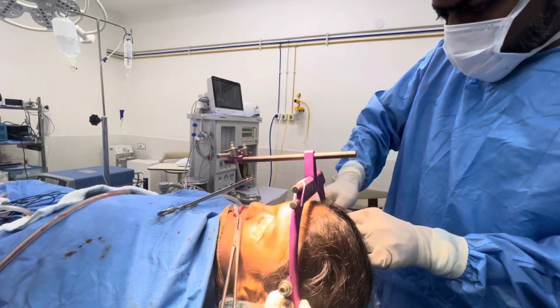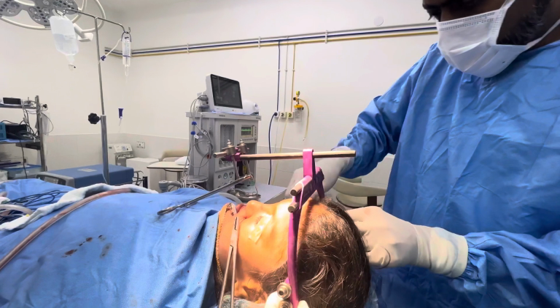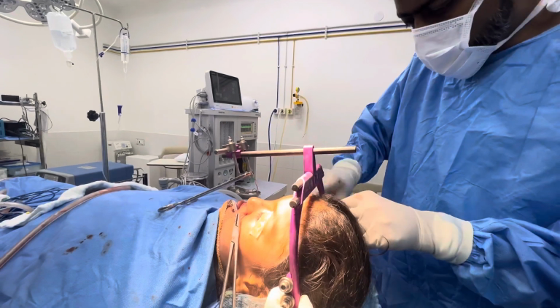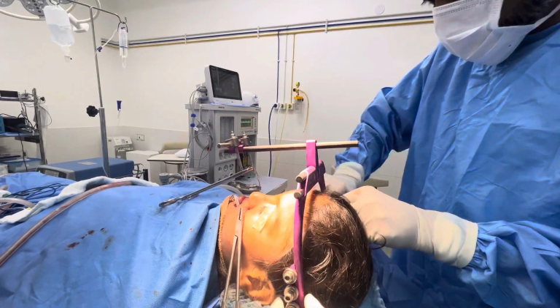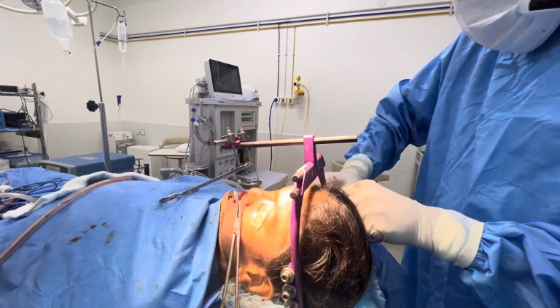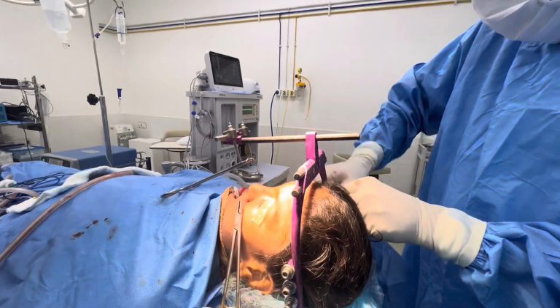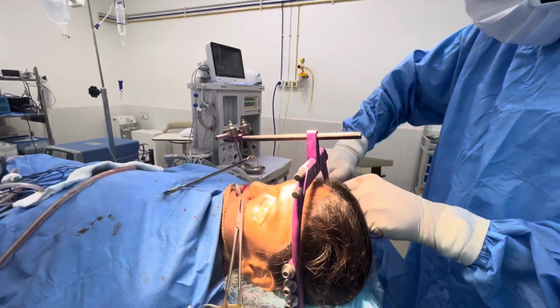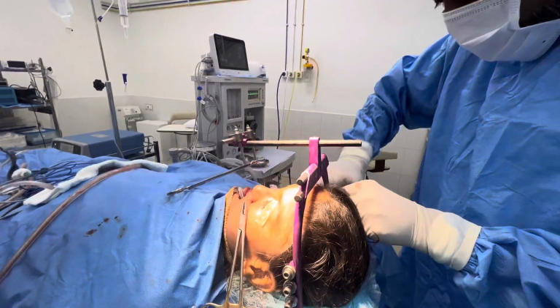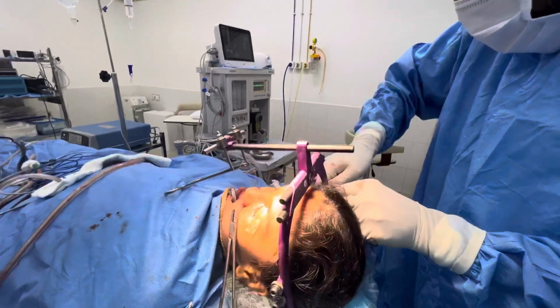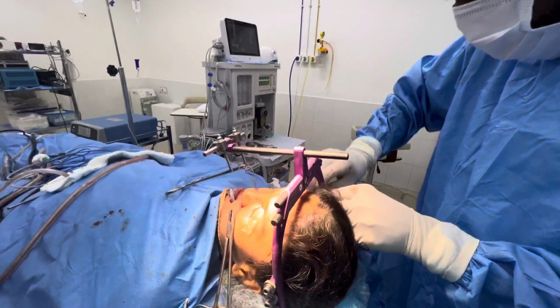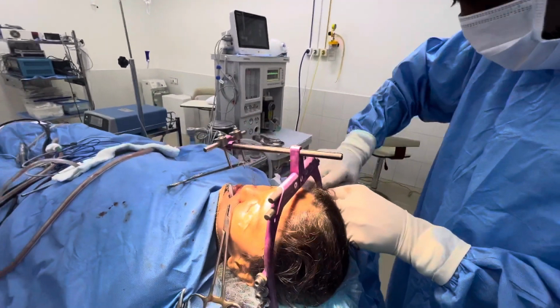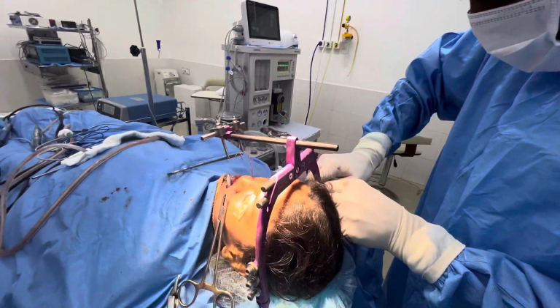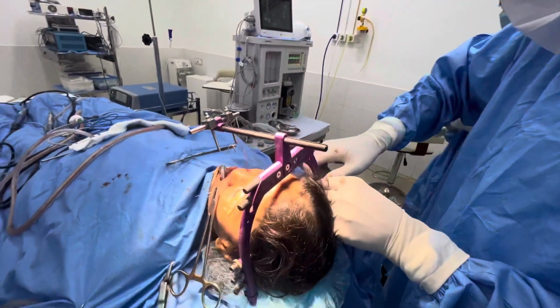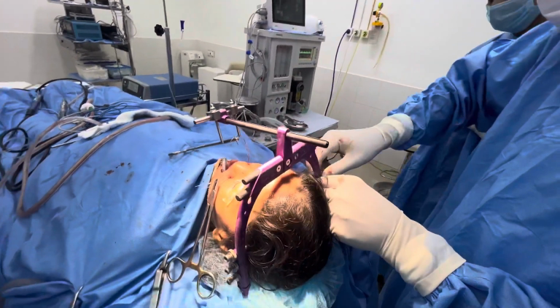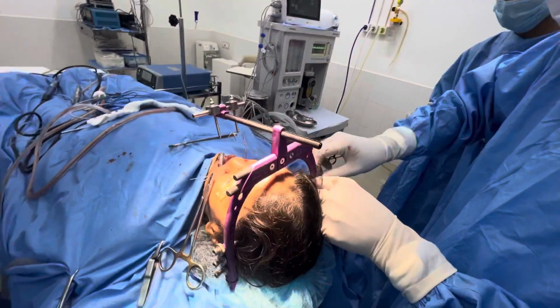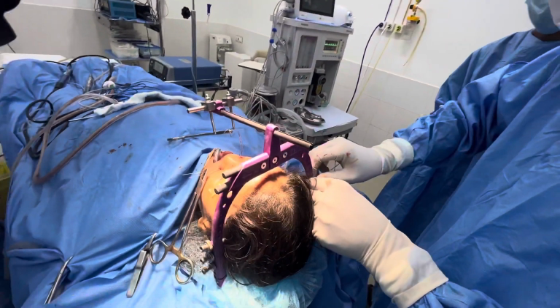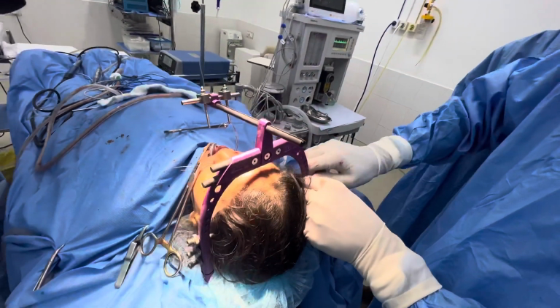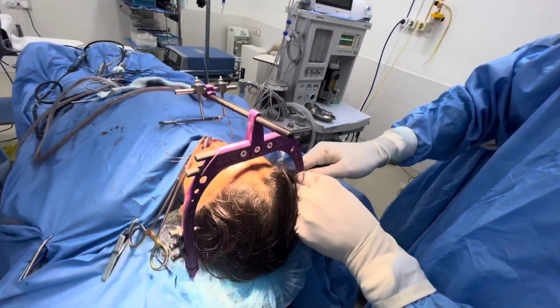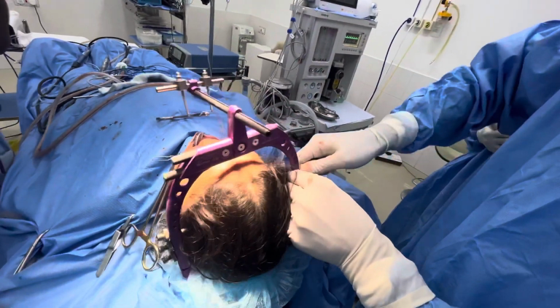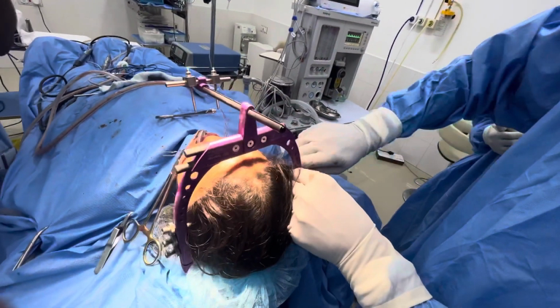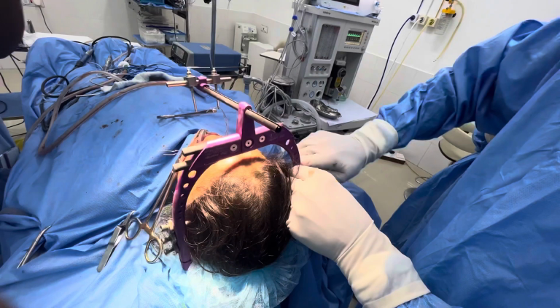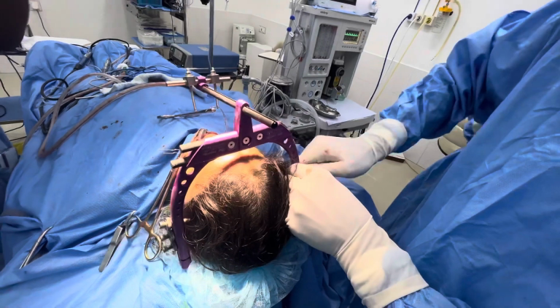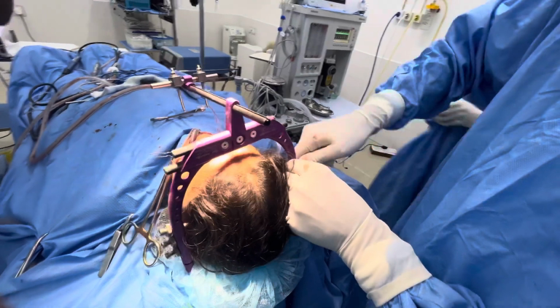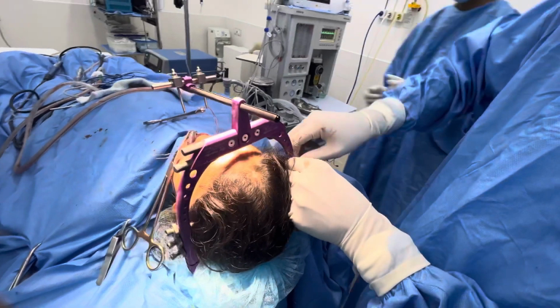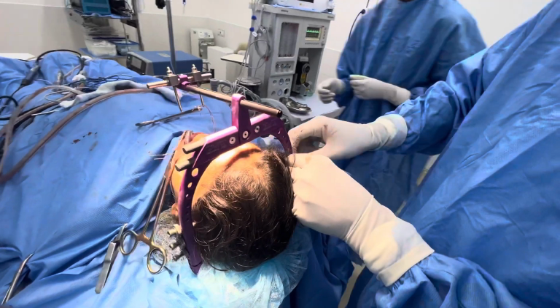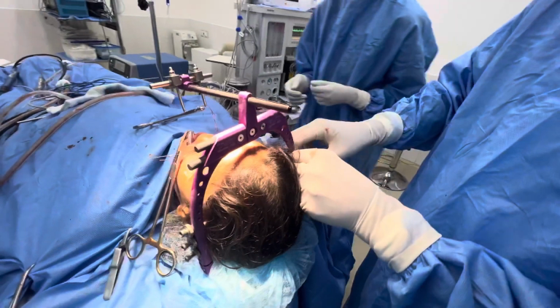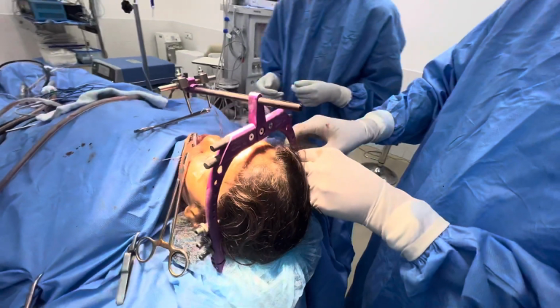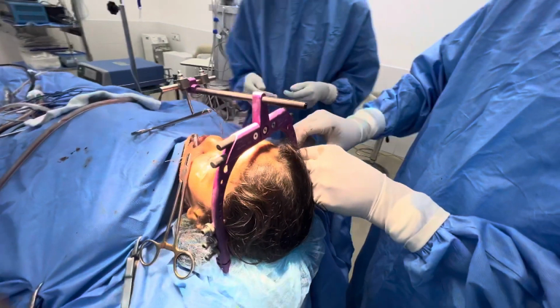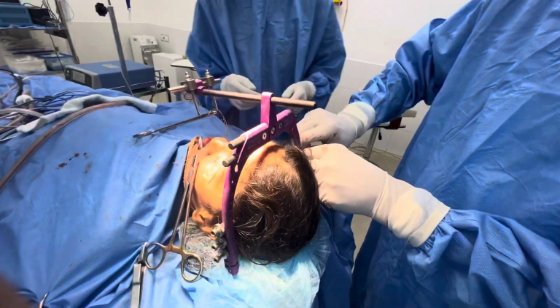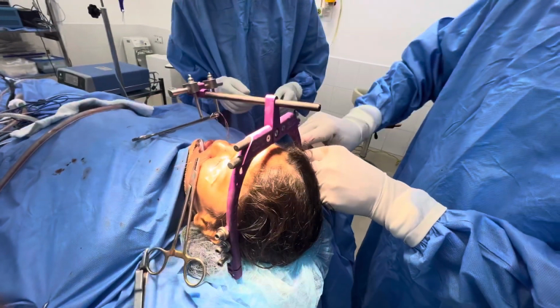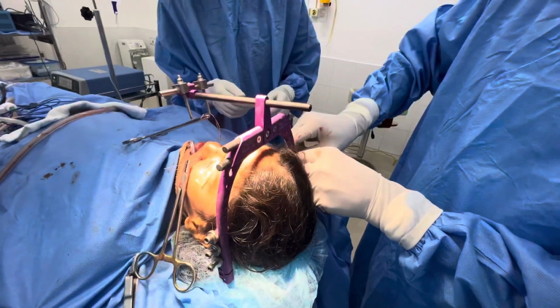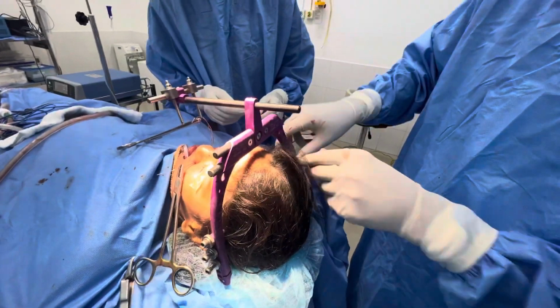These screws need to be tightened a bit more.